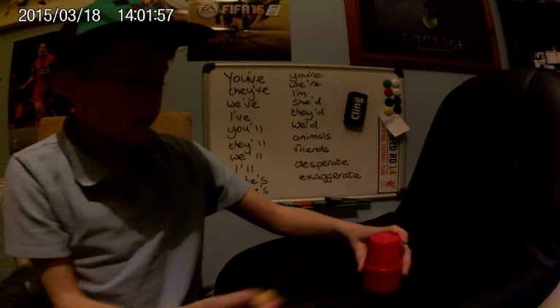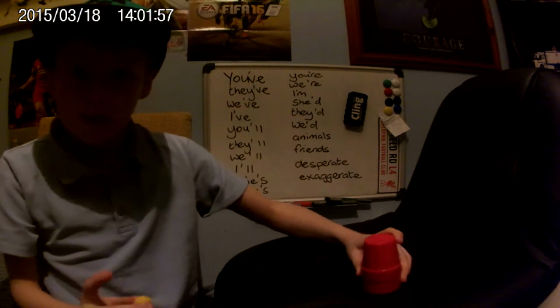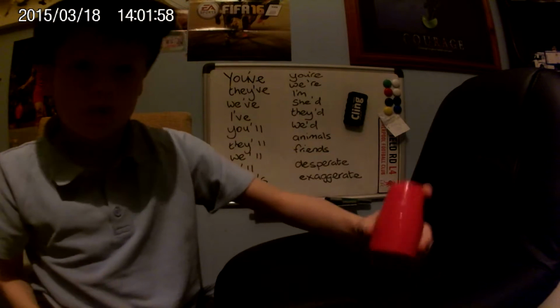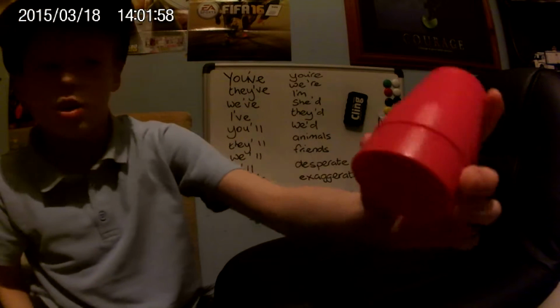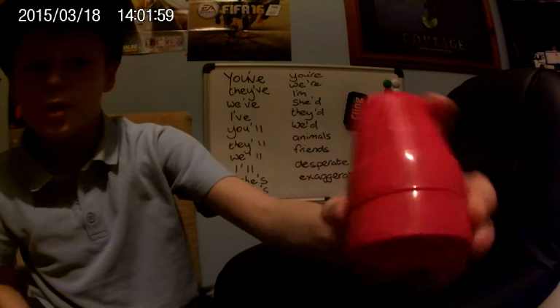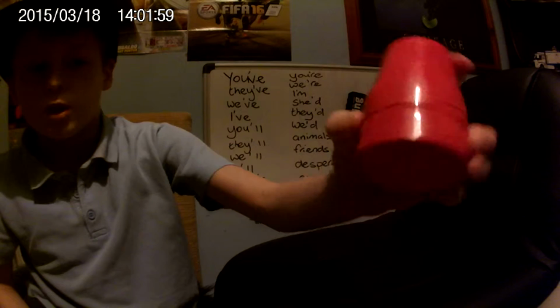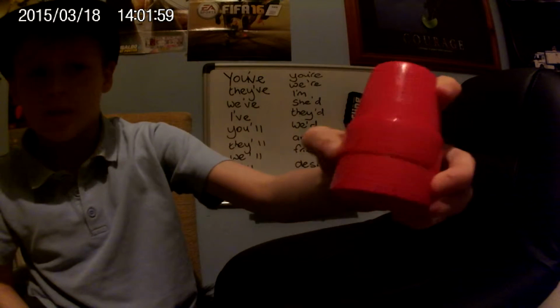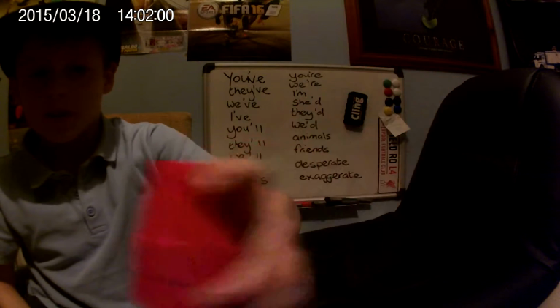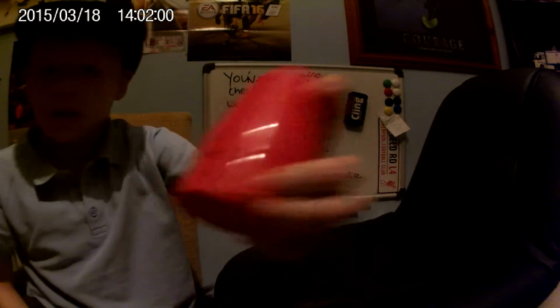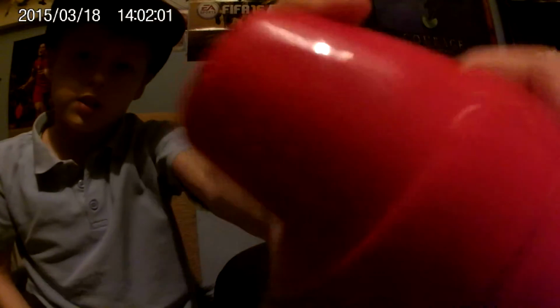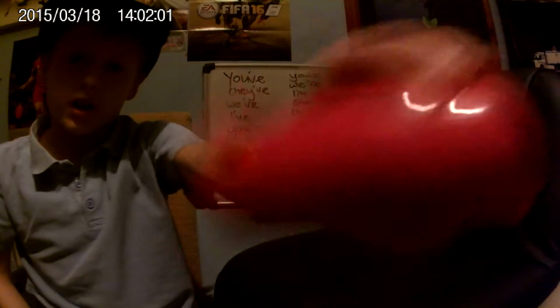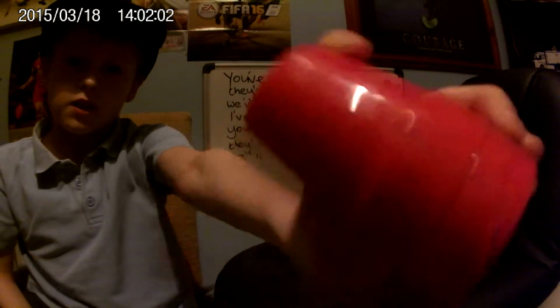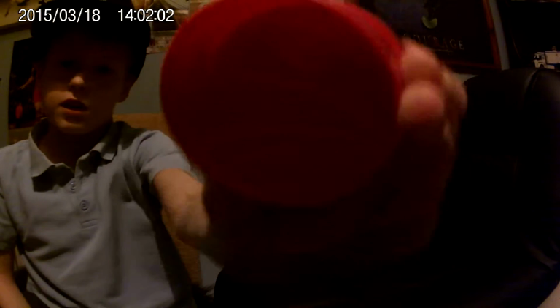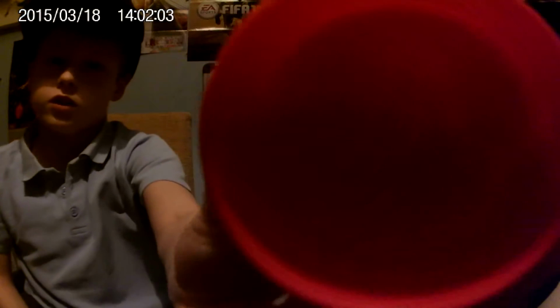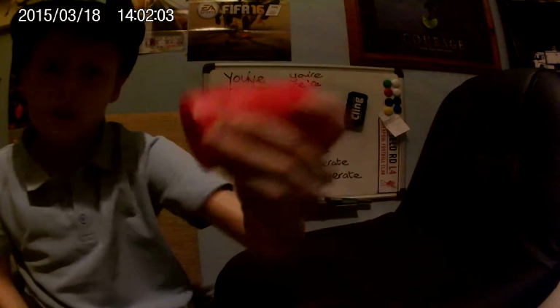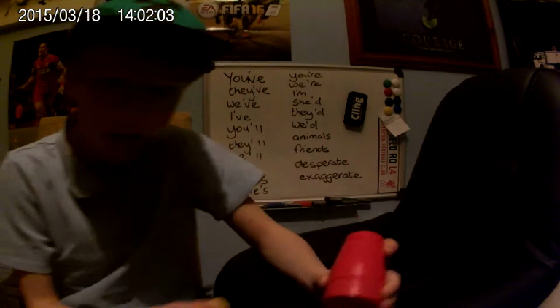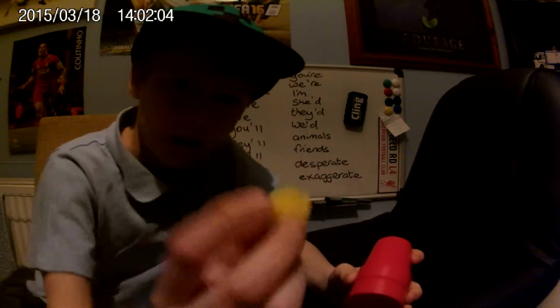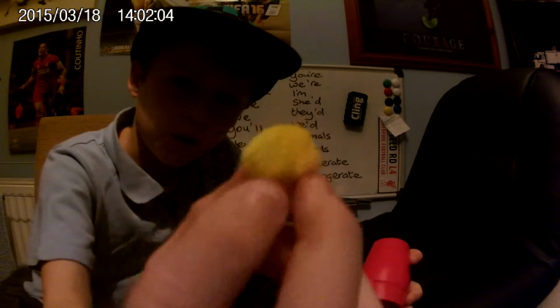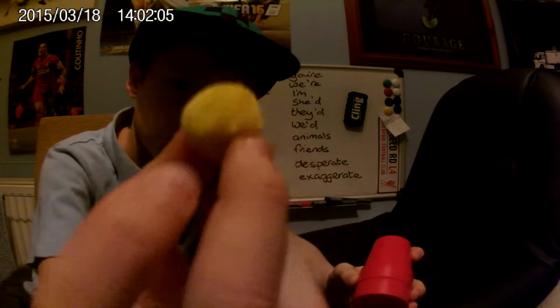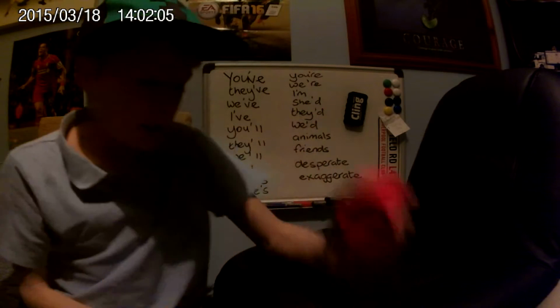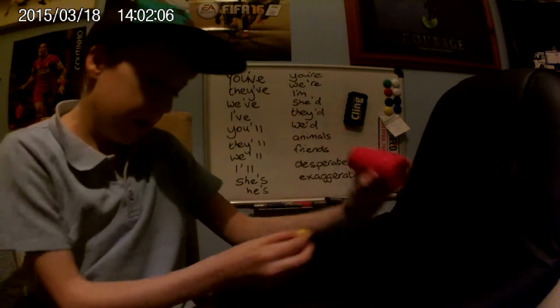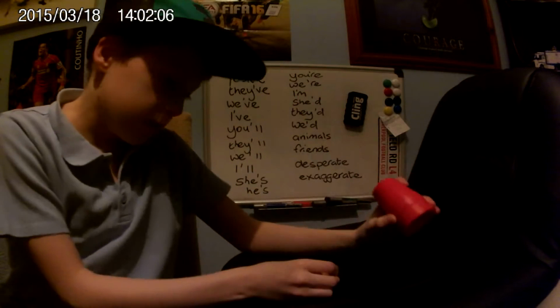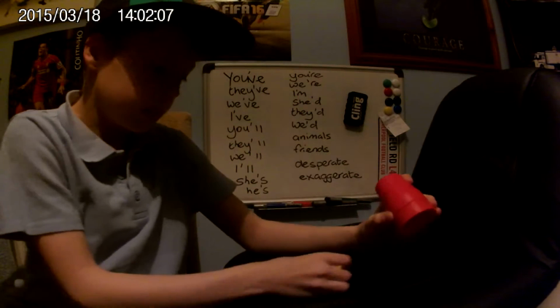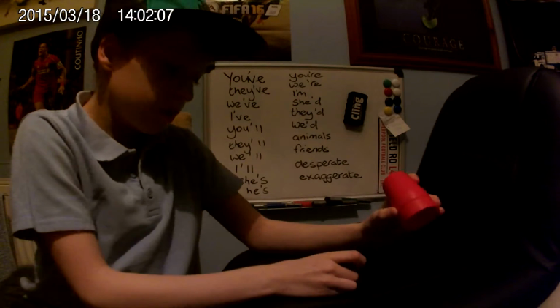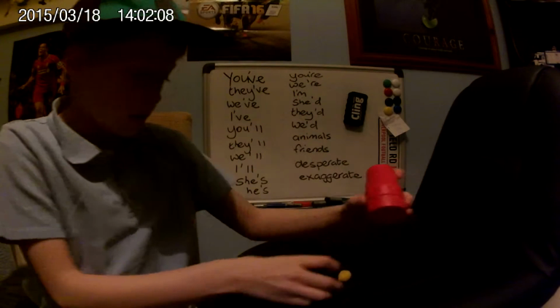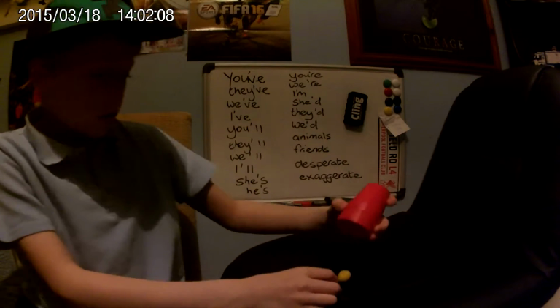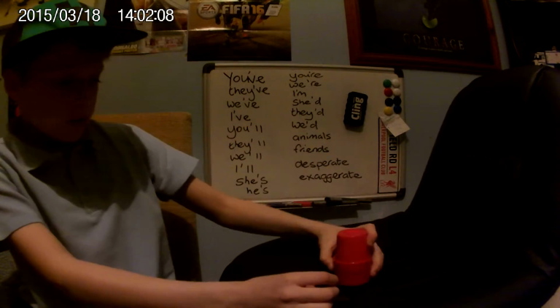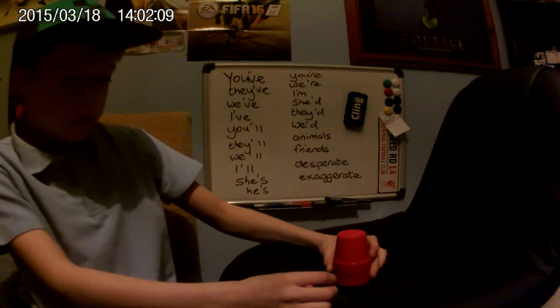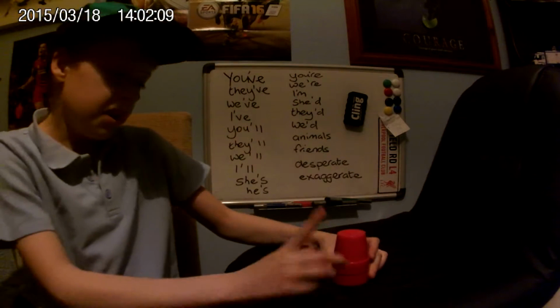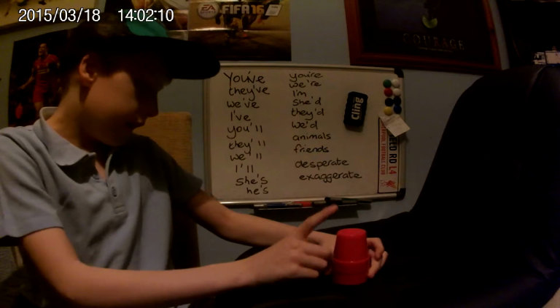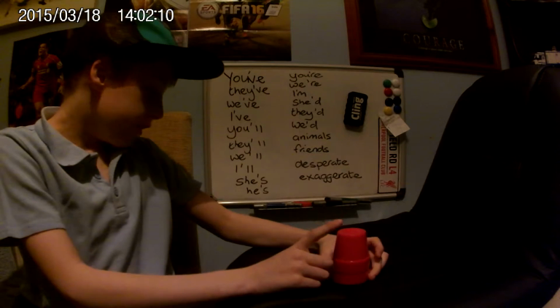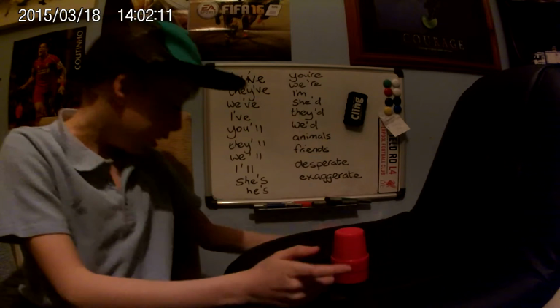I've got it set up — two cups, one on top of the other. You can't hear anything and there's nothing in there. I've got one ball, and I'm going to place the ball under the cup.